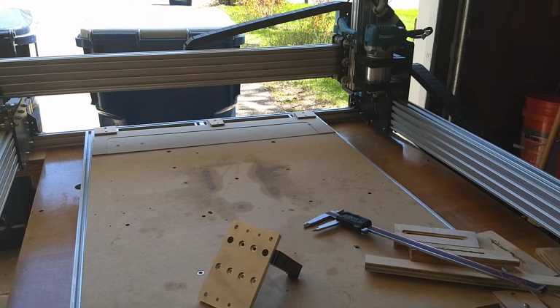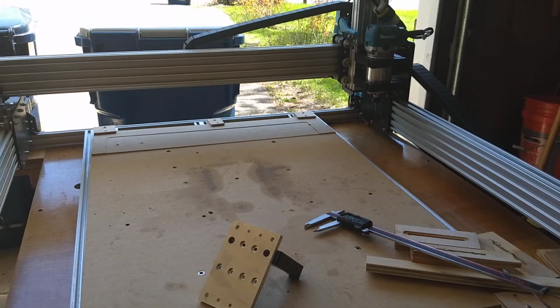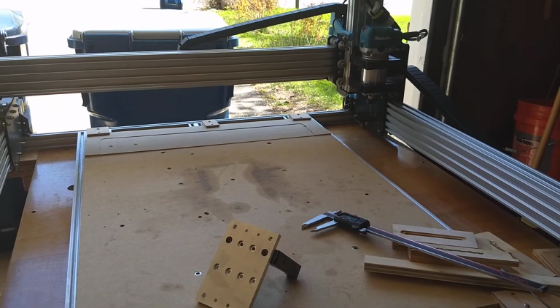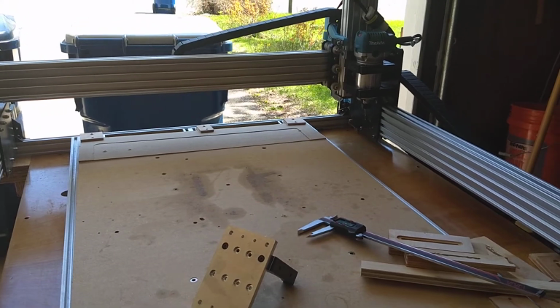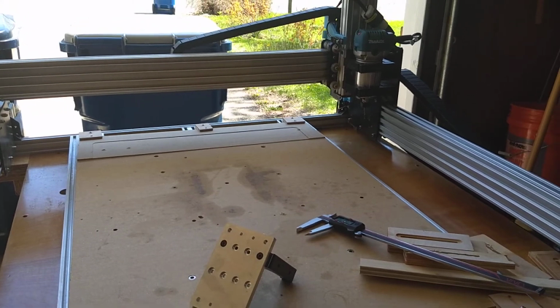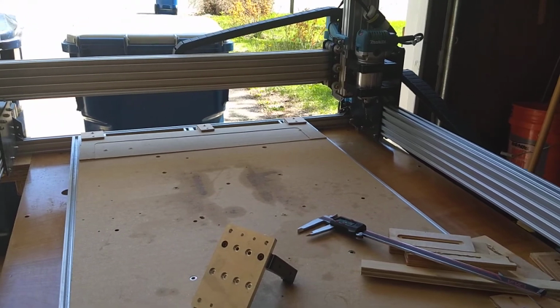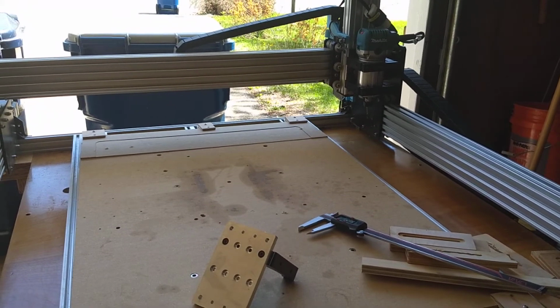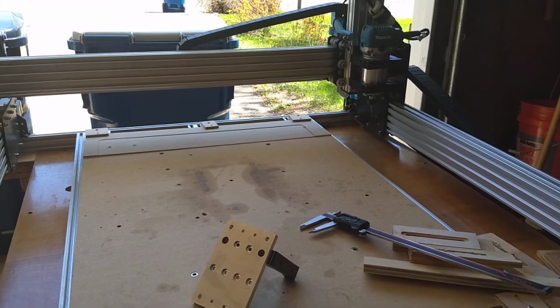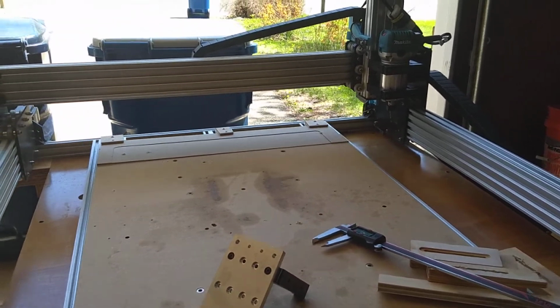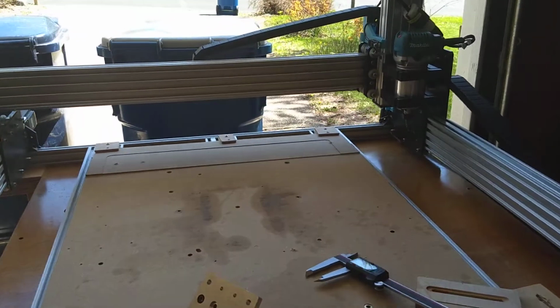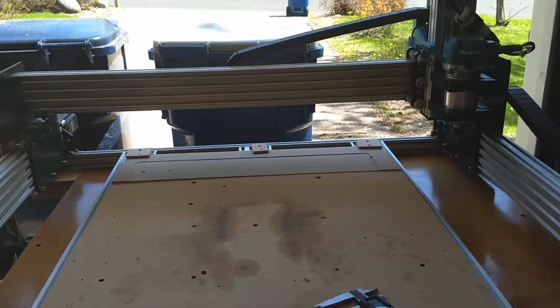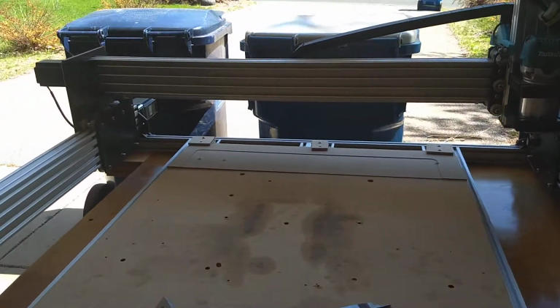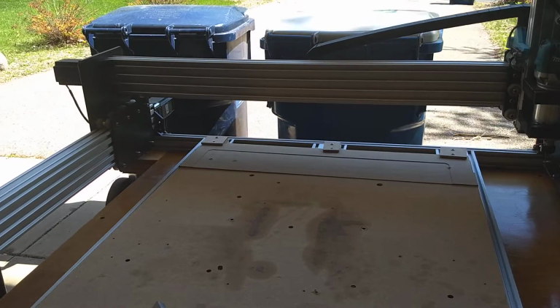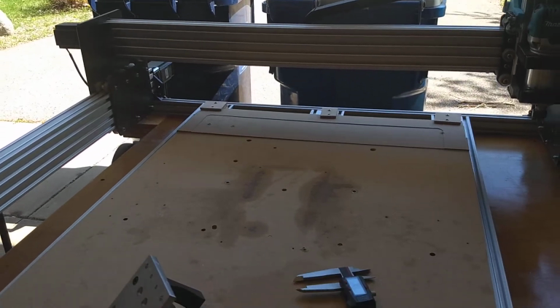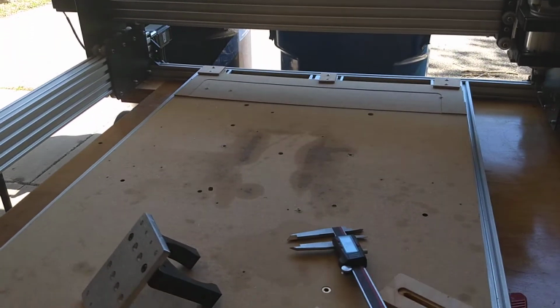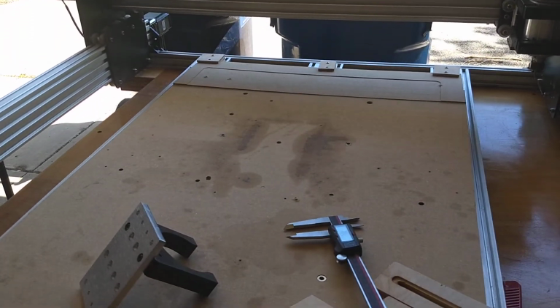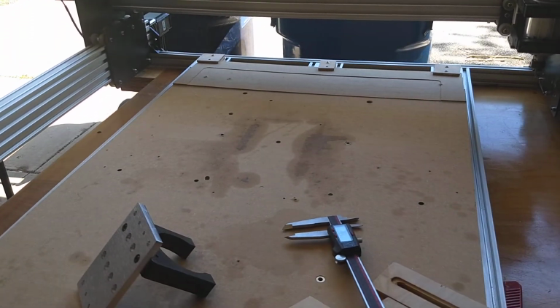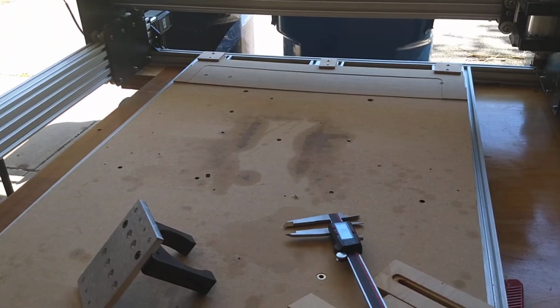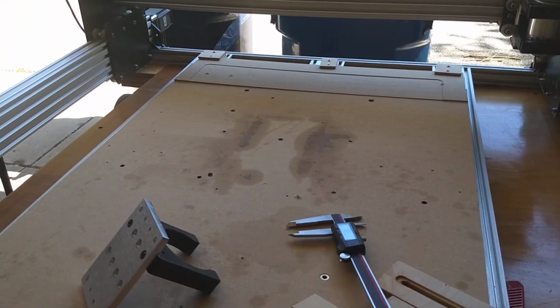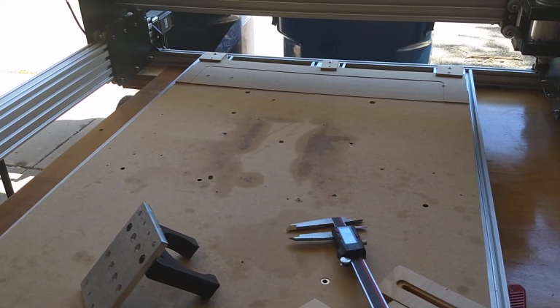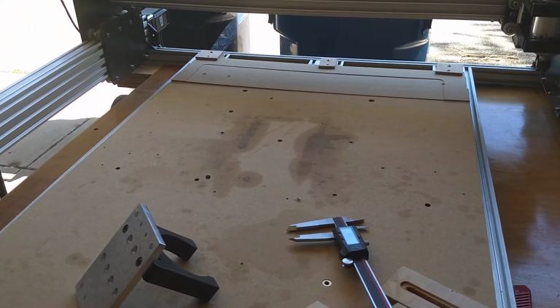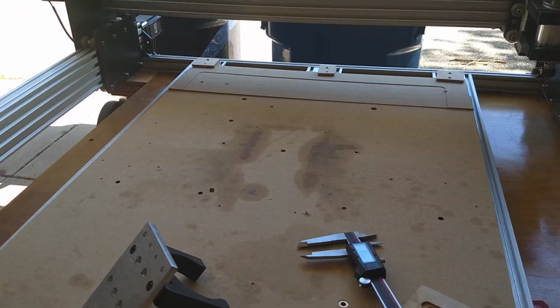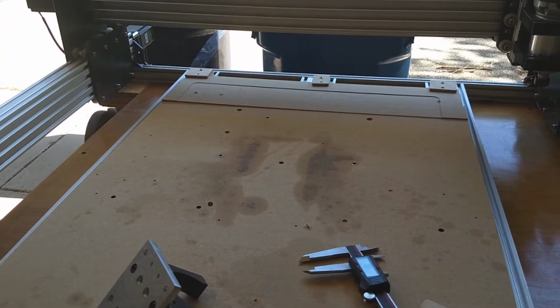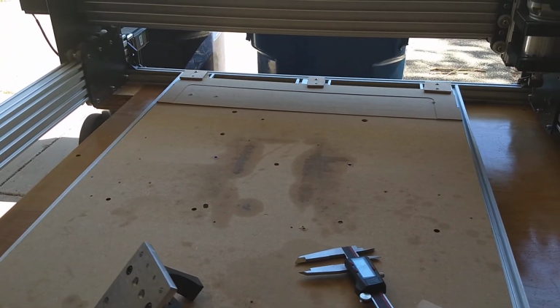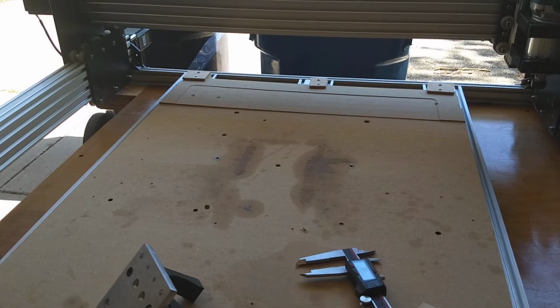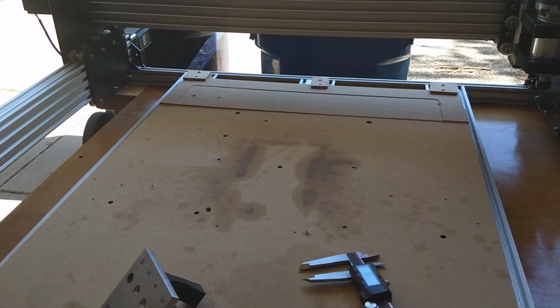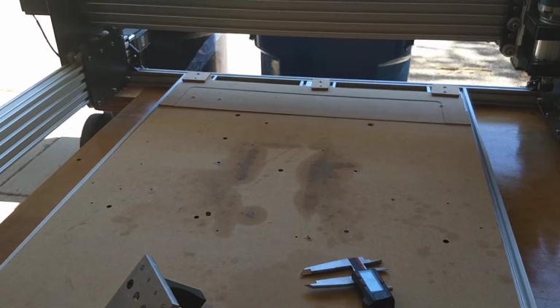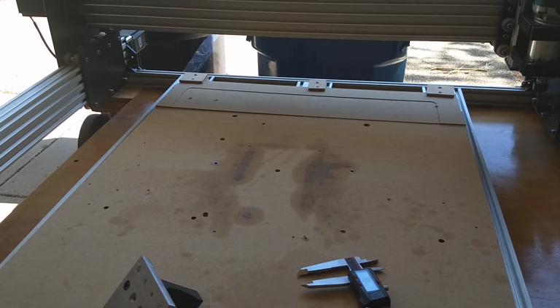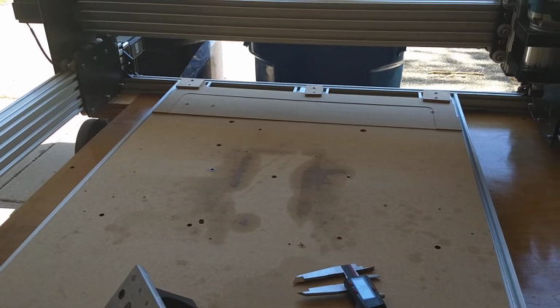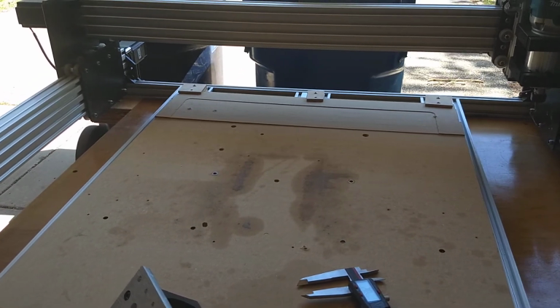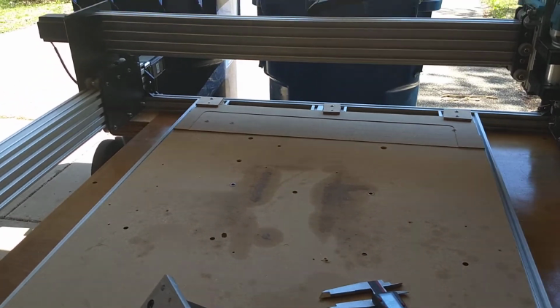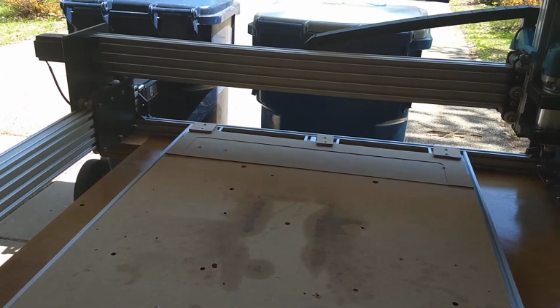I bought a Workbee. It works — it's bigger than the Ox, and it just does the Z-axis stuff better.